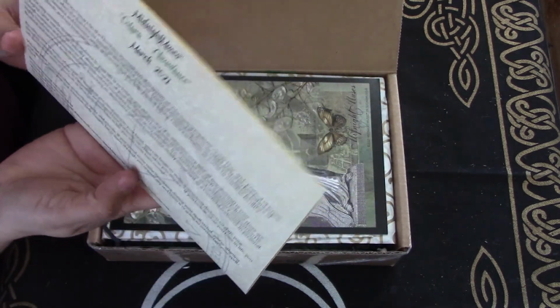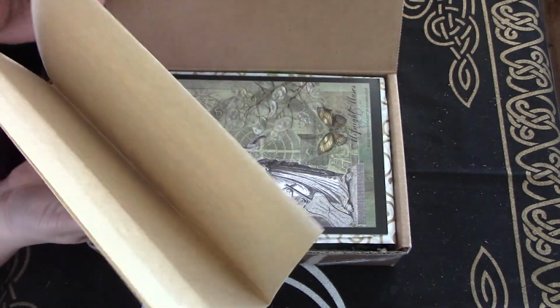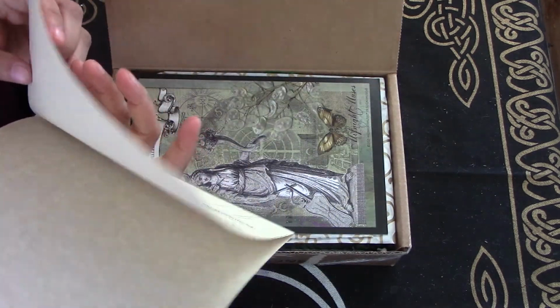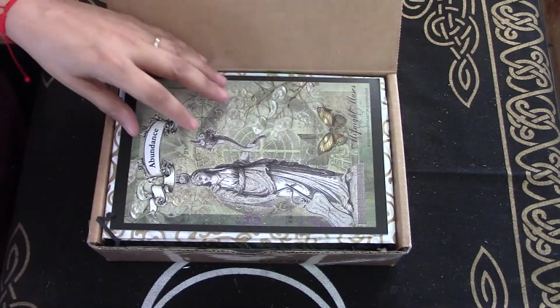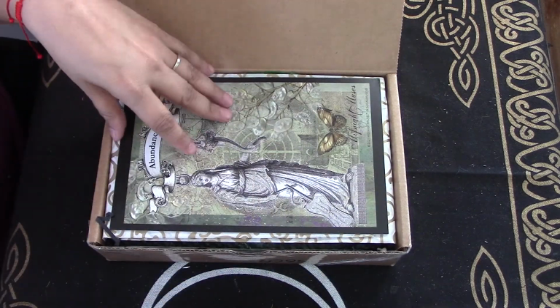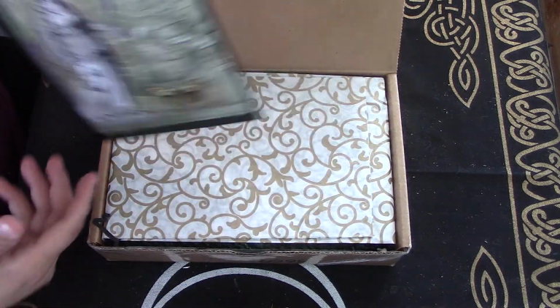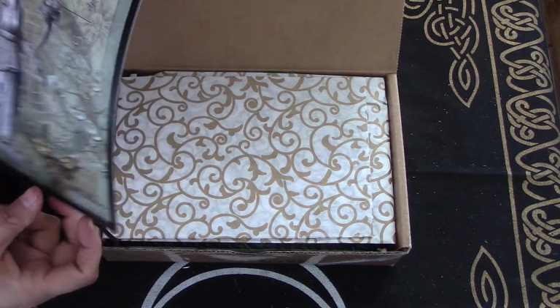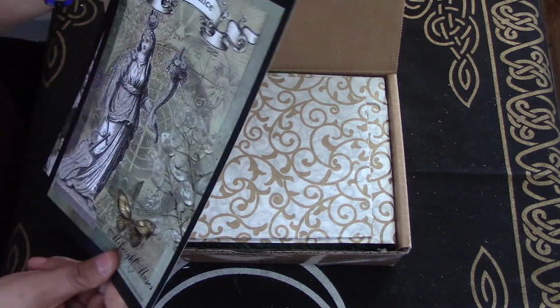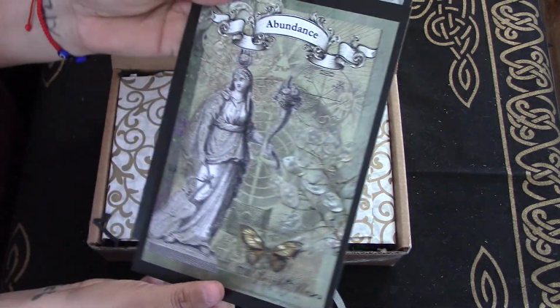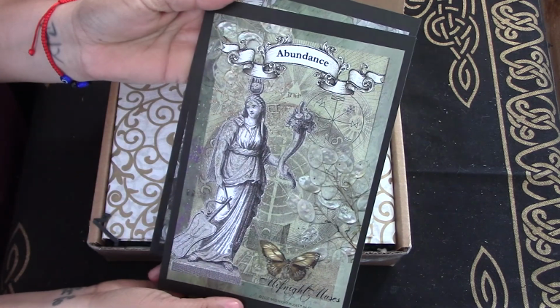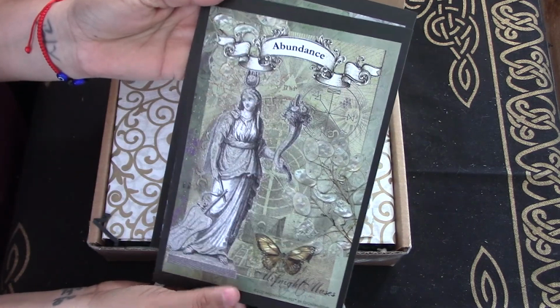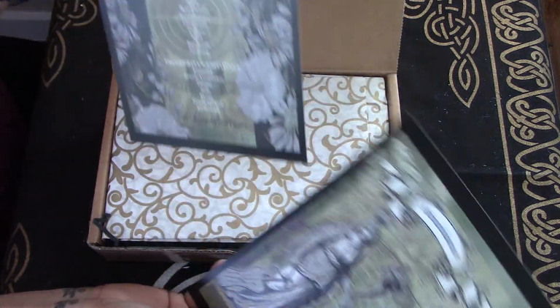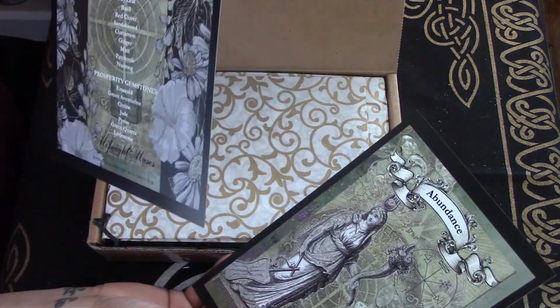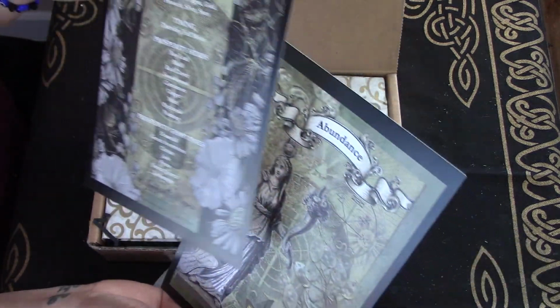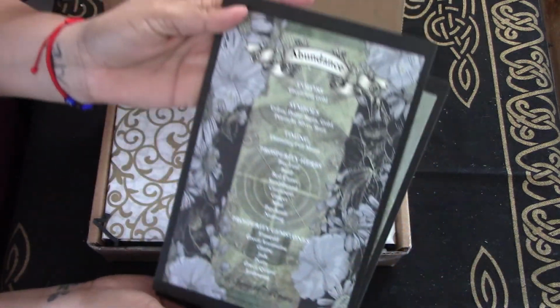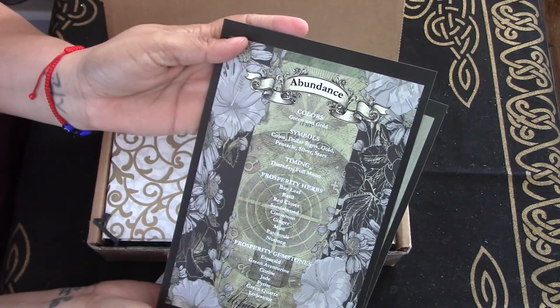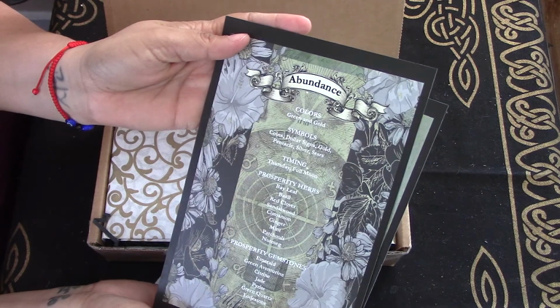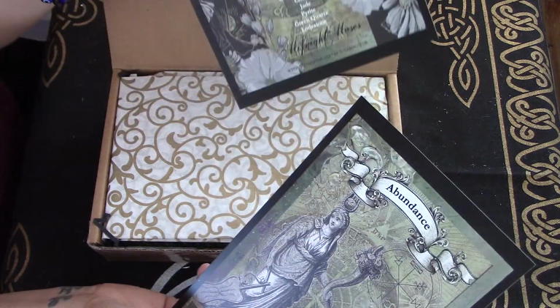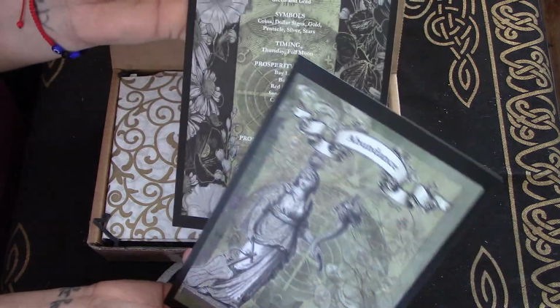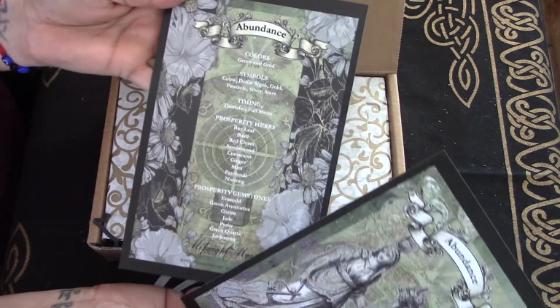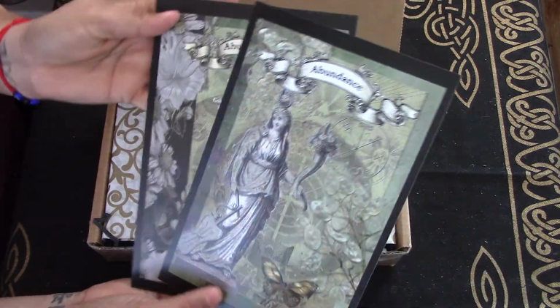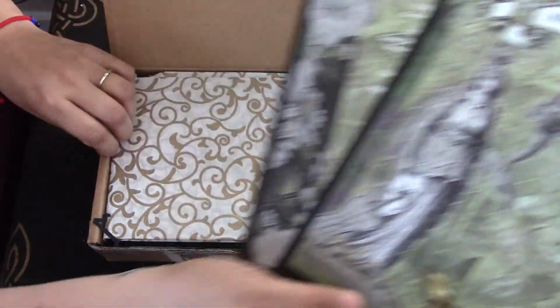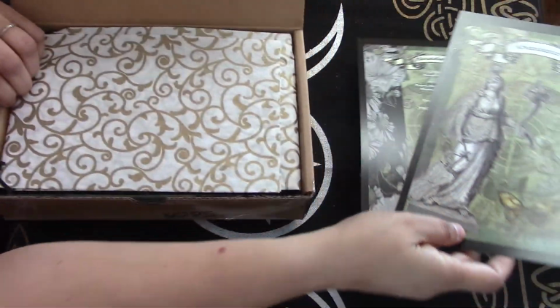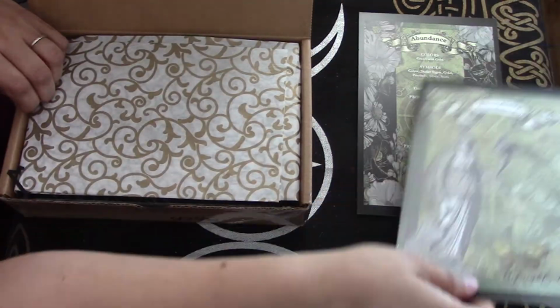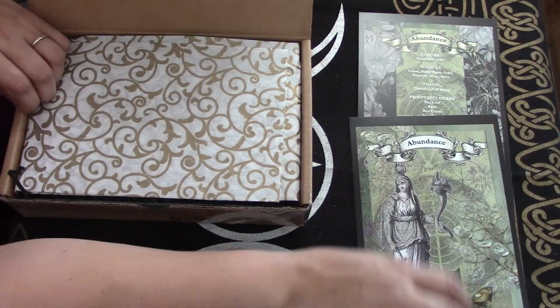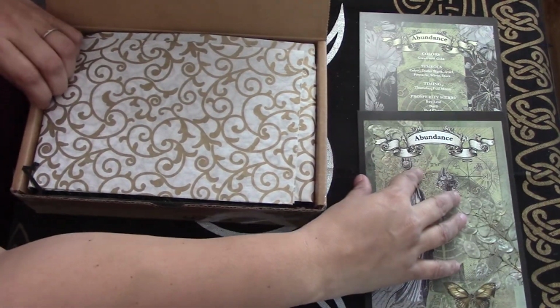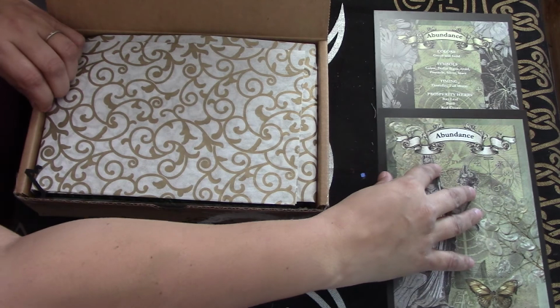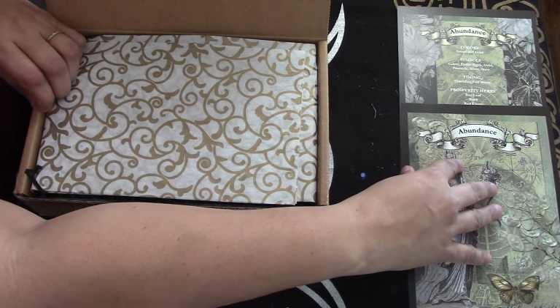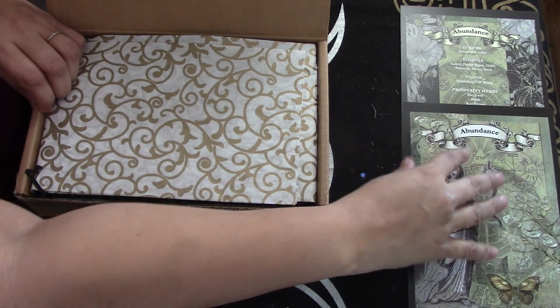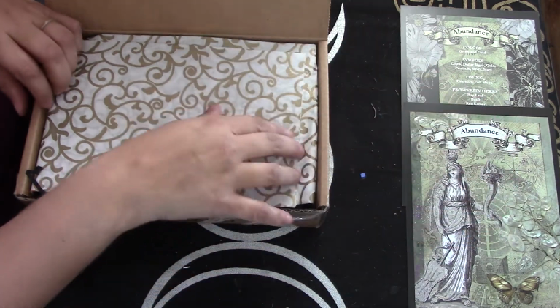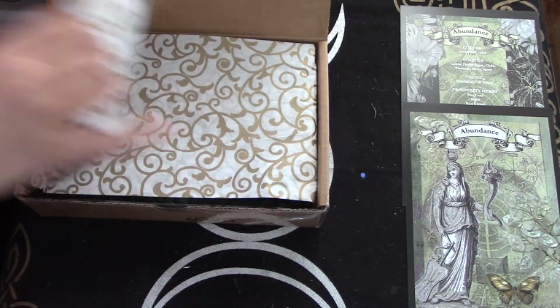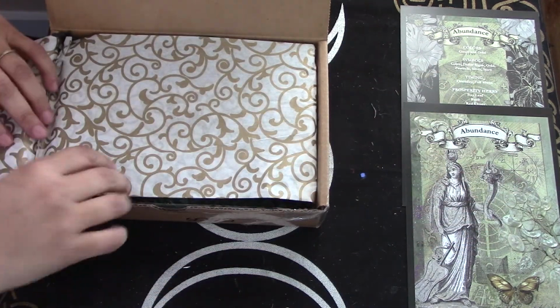Ostara Abundance. So let's just set that aside. Abundance. Very nice, just some artwork. Christy makes these artworks. Nice paper.